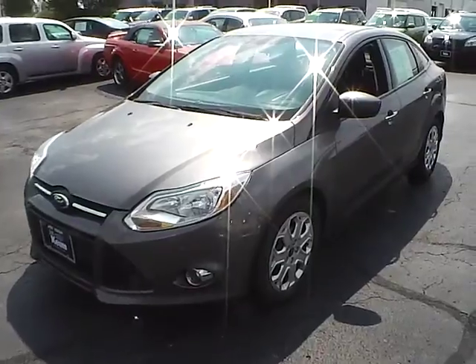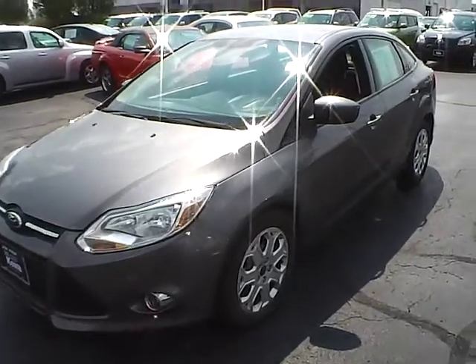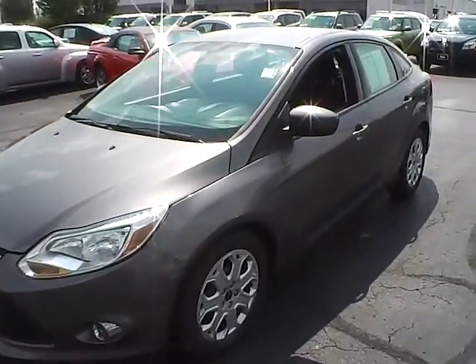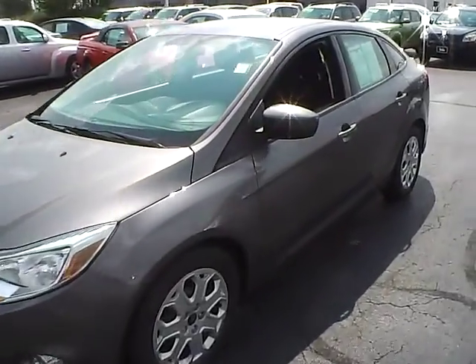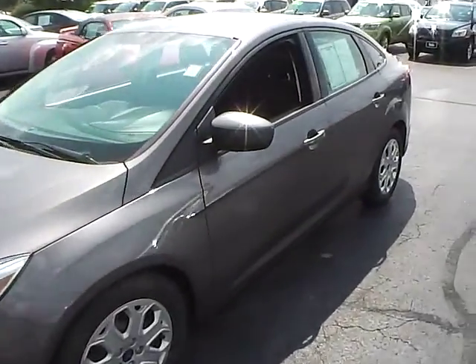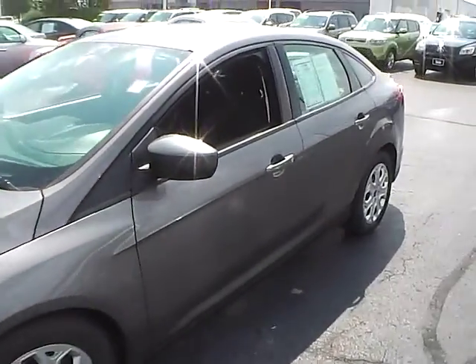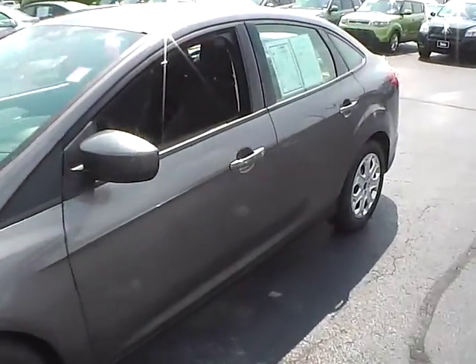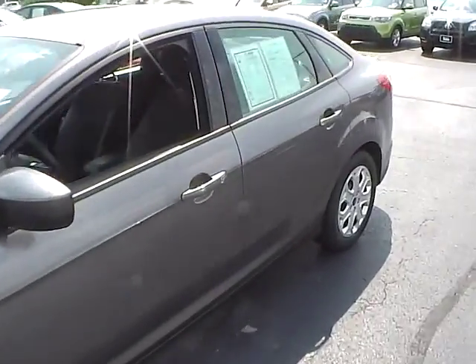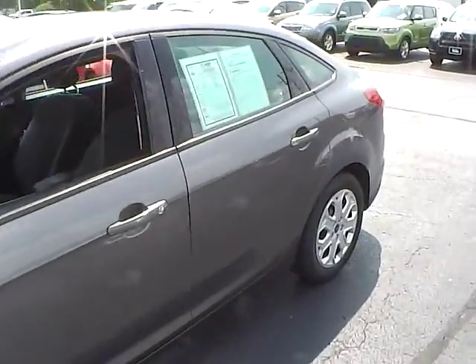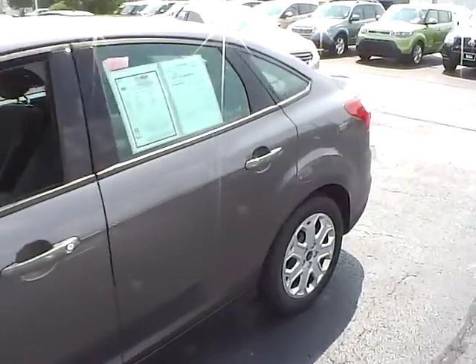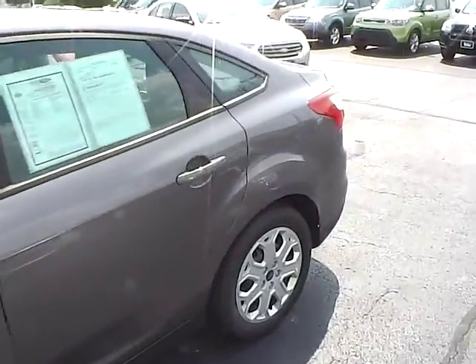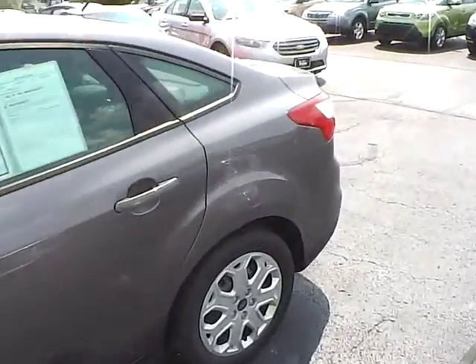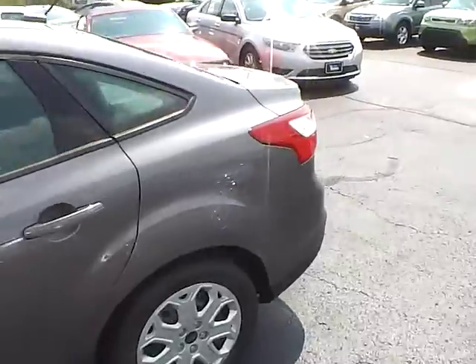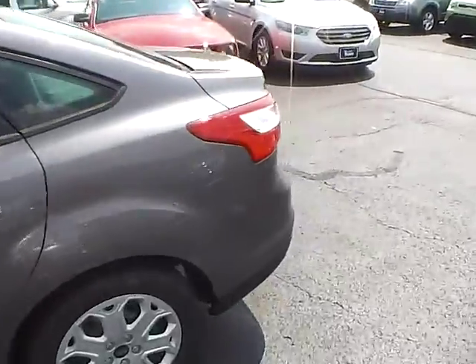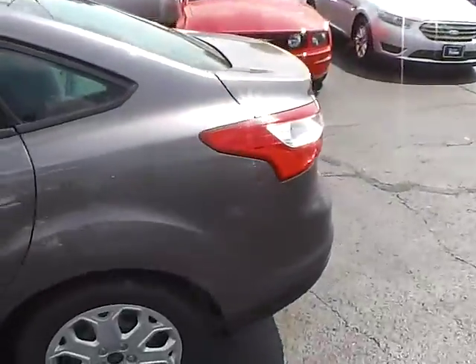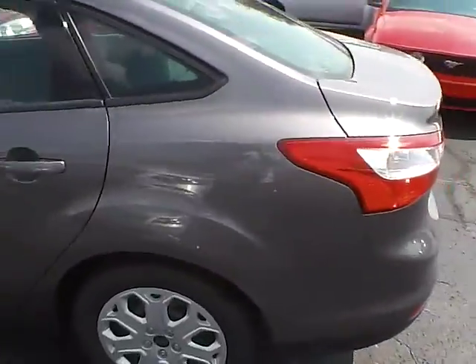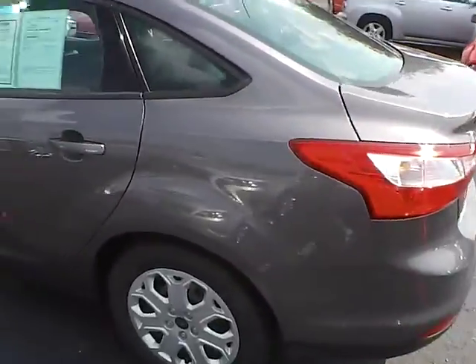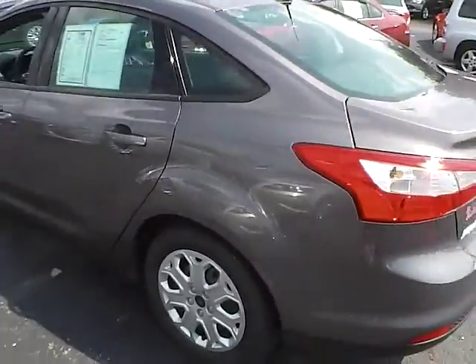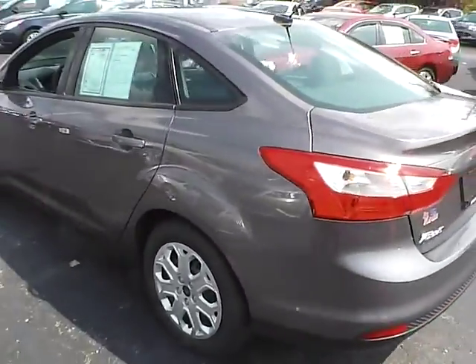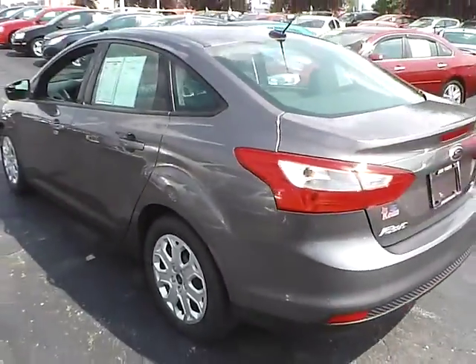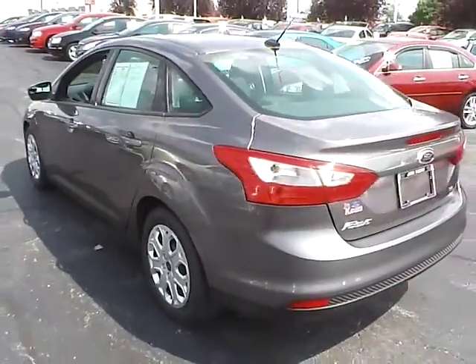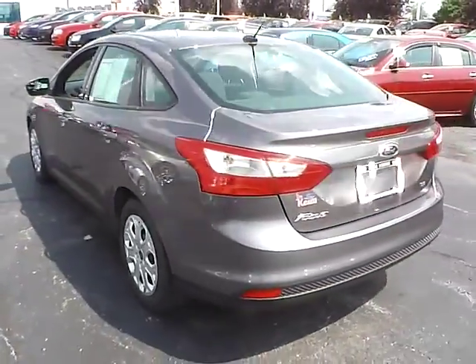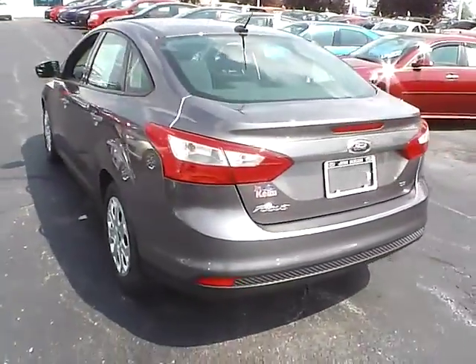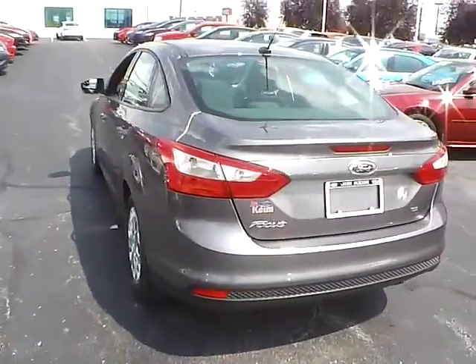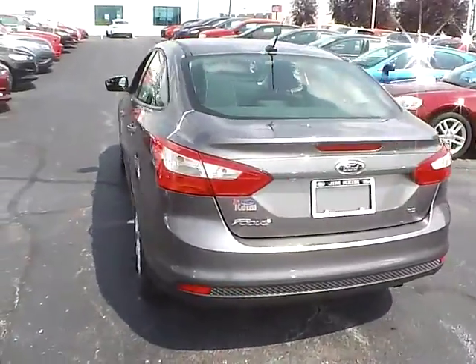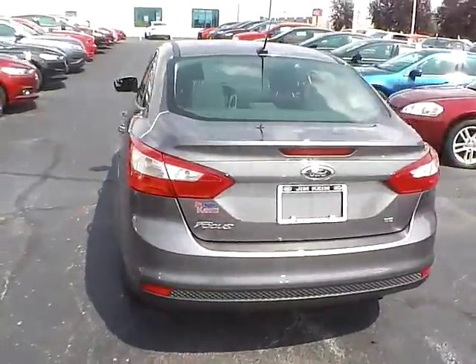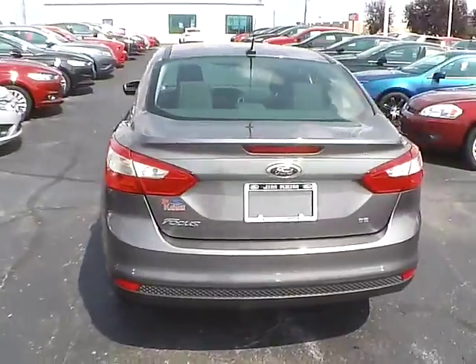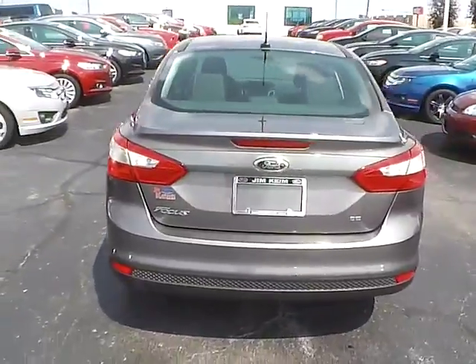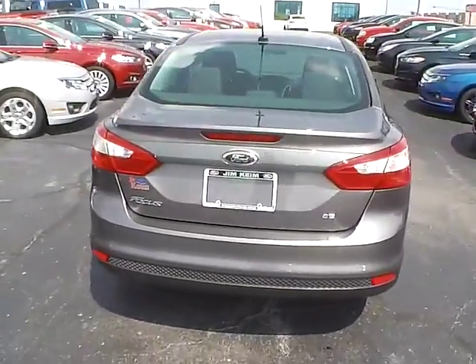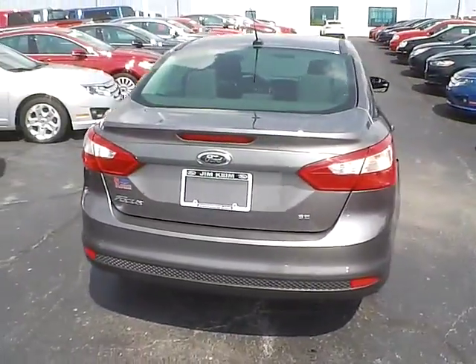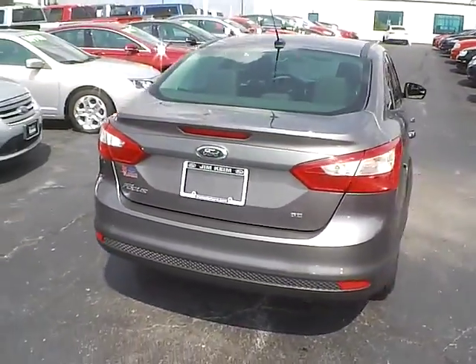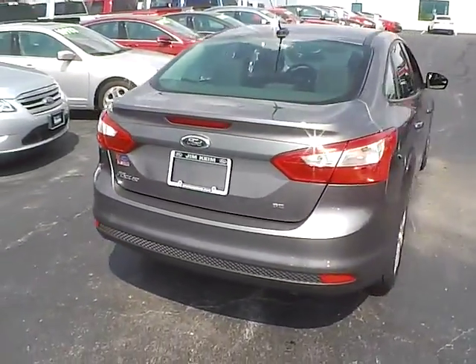Today we've got a 2012 Ford Focus SE with a sterling gray exterior and a charcoal black interior. A 2.0-liter 4-cylinder engine with an automatic transmission. Current mileage is 43,563 miles.